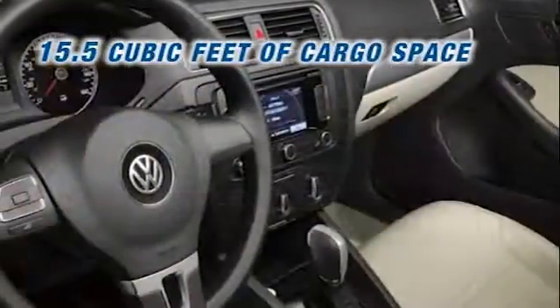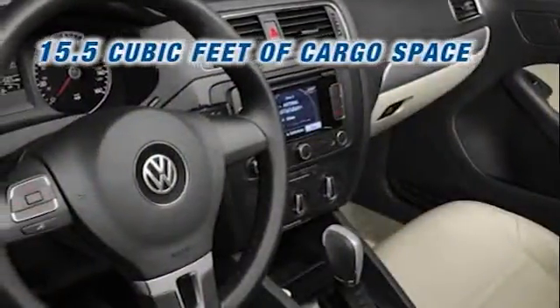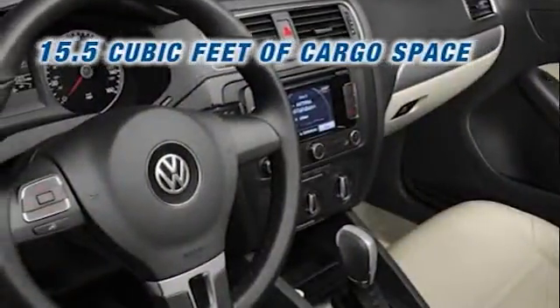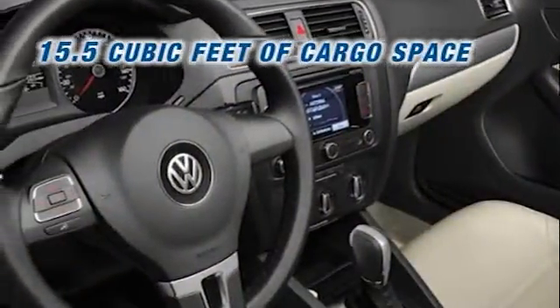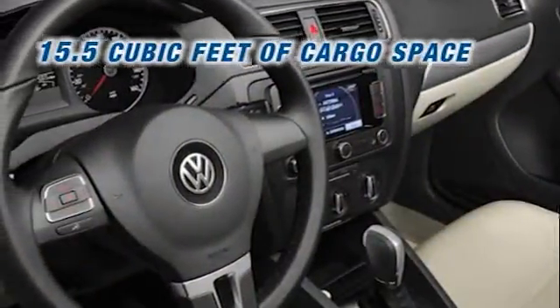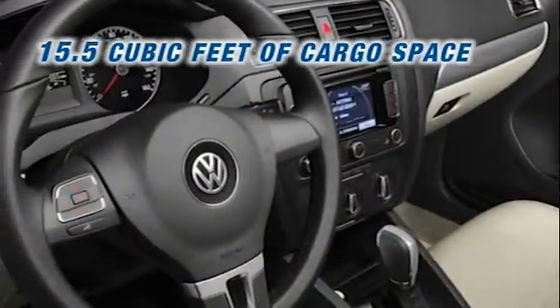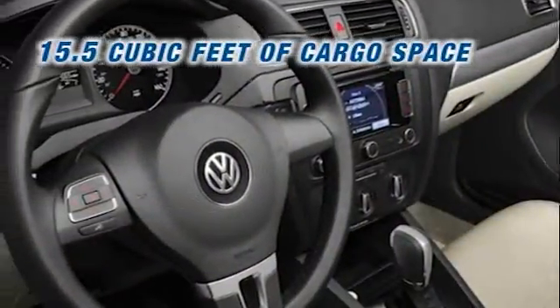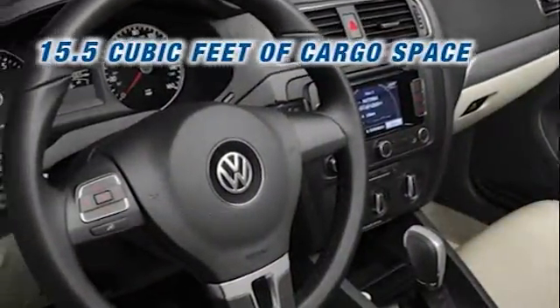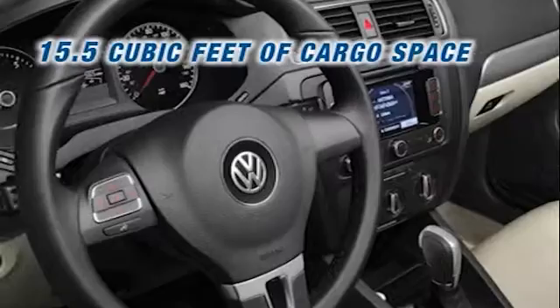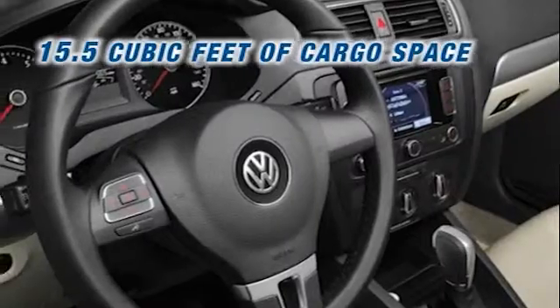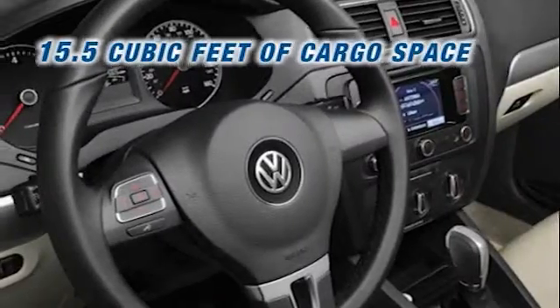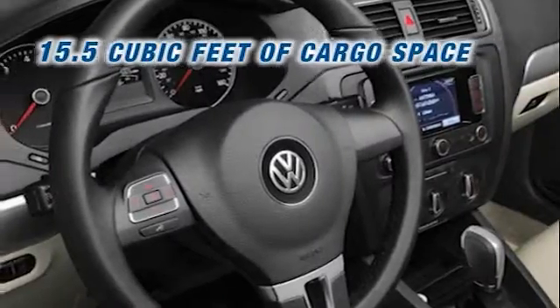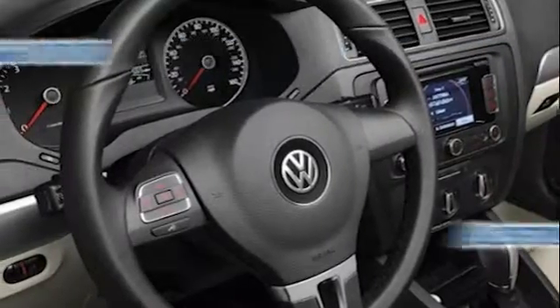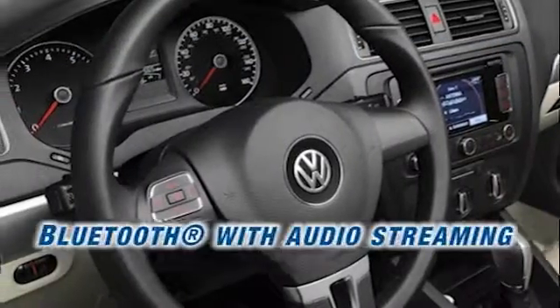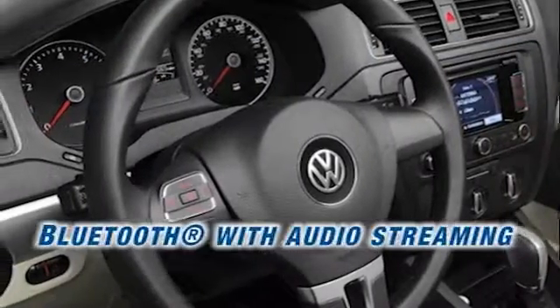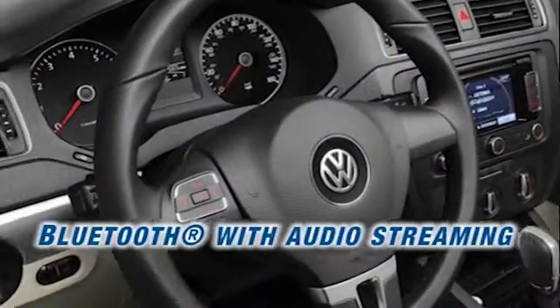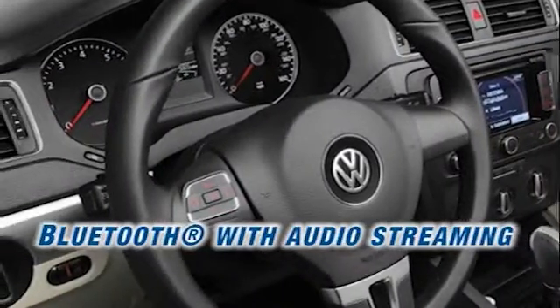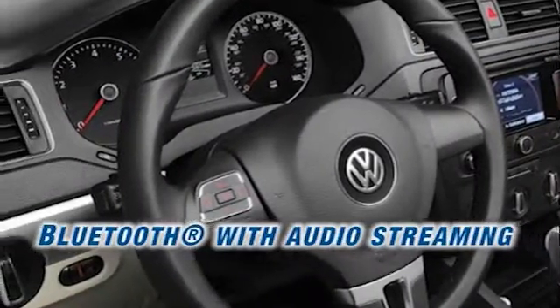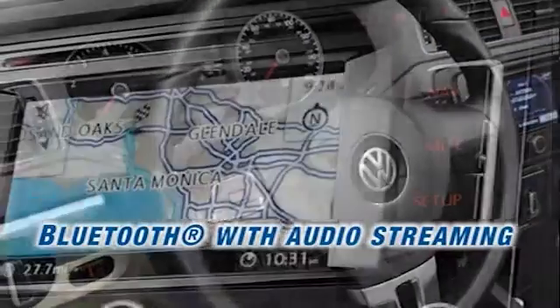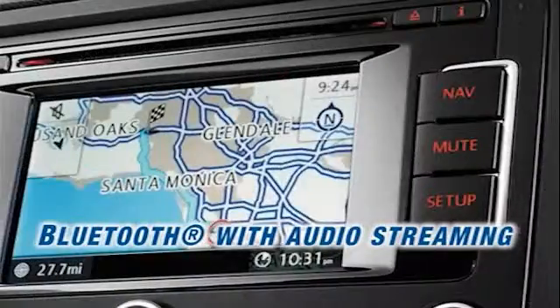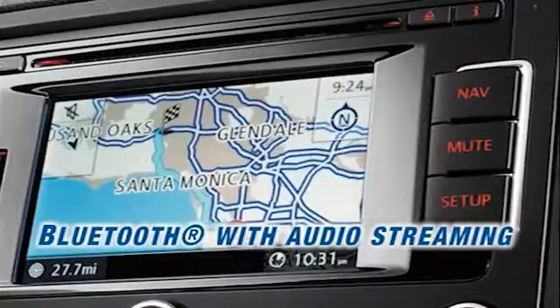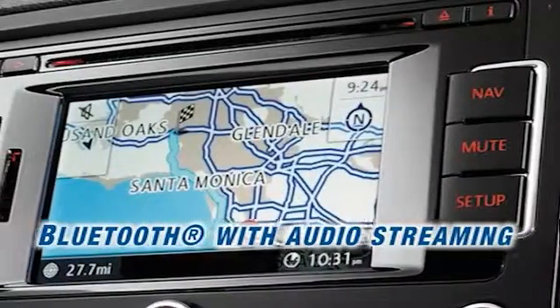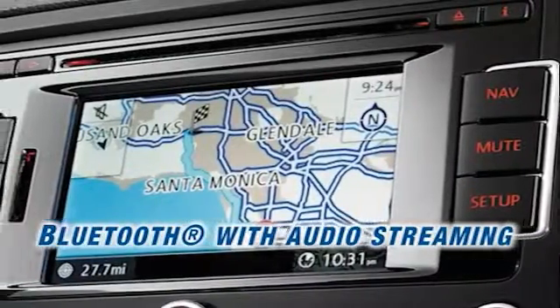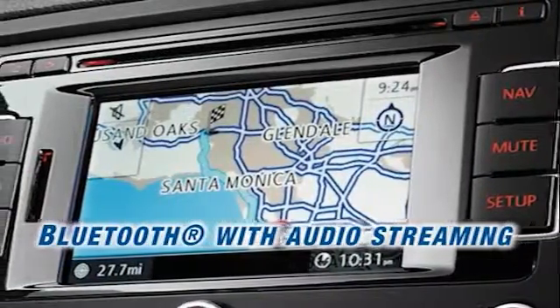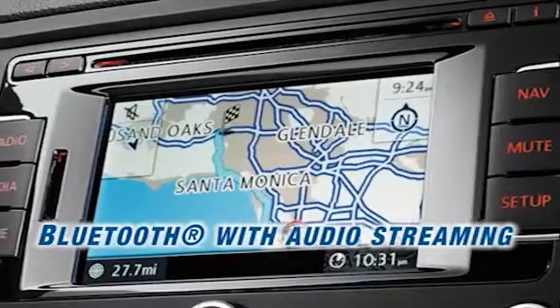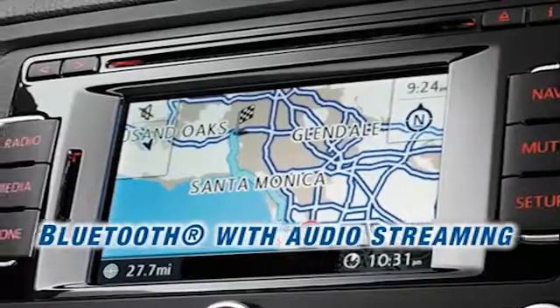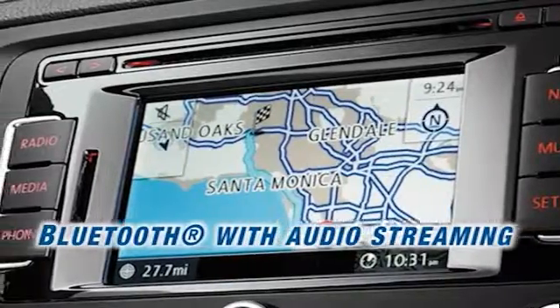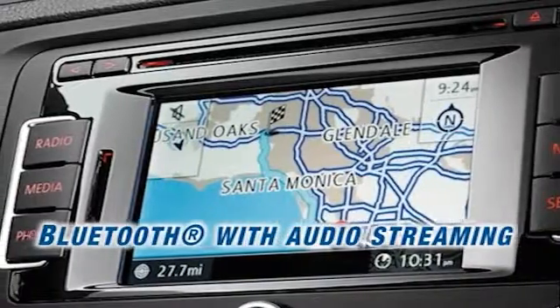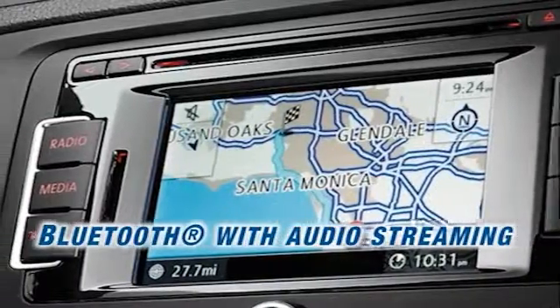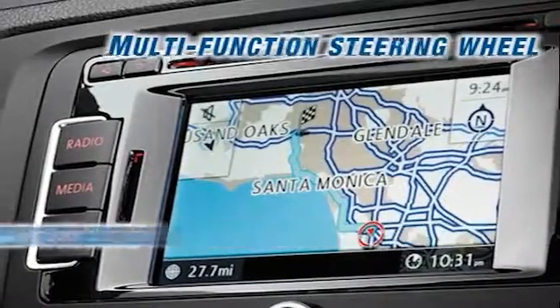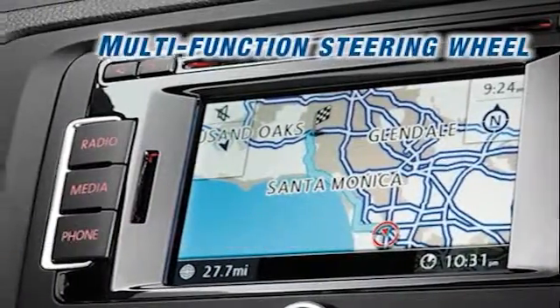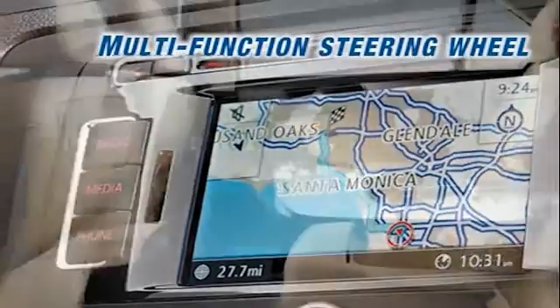With keyless access and push button start, never fish for your keys again. Be coddled in comfort with heated front seats and enjoy the premium touchscreen sound system and color touchscreen navigation.